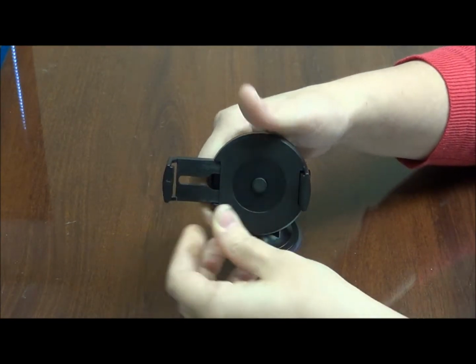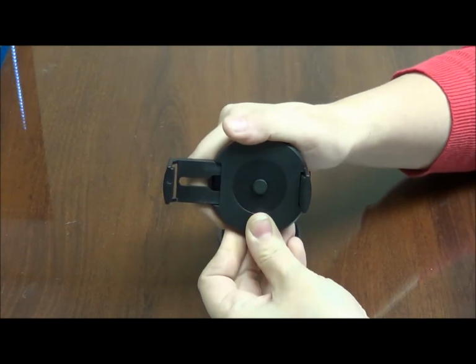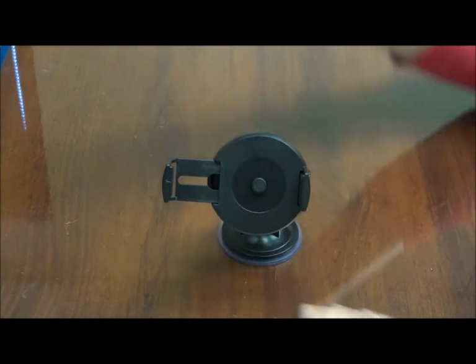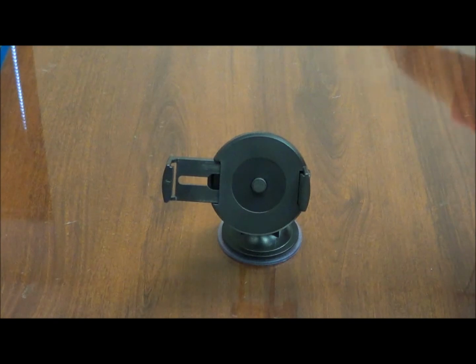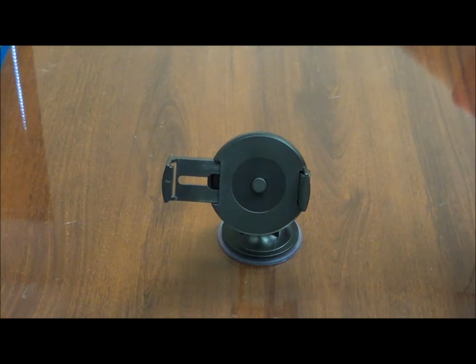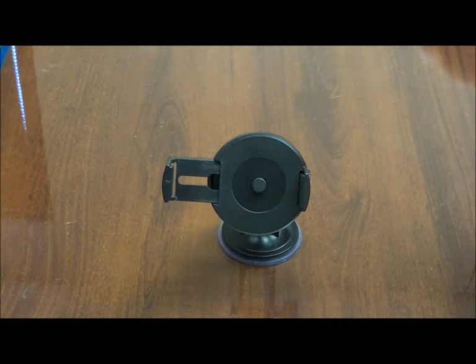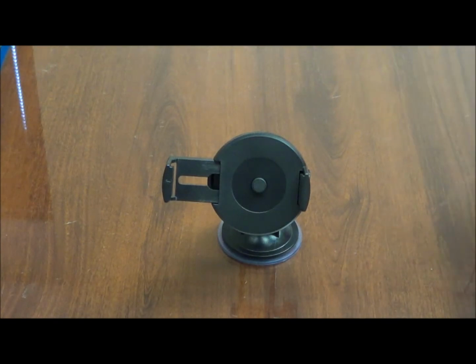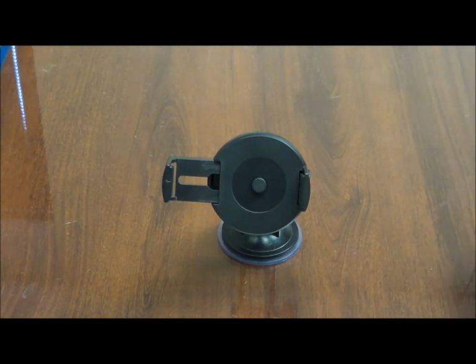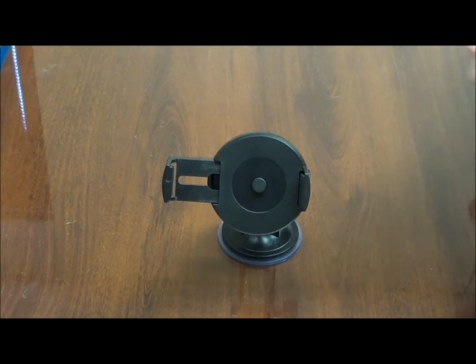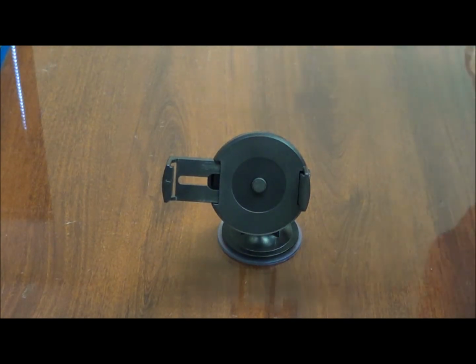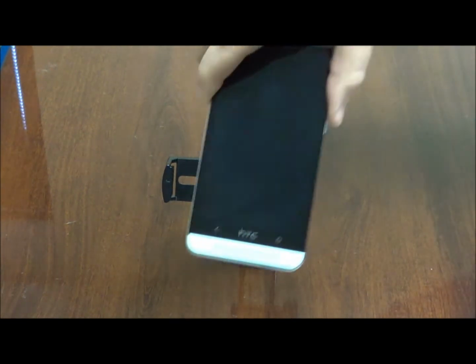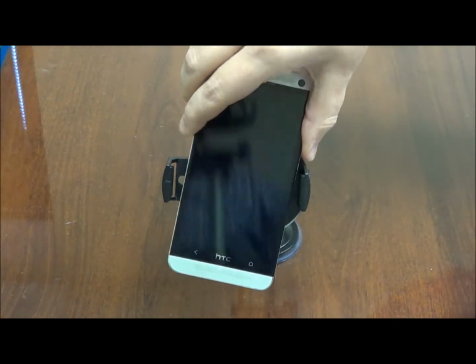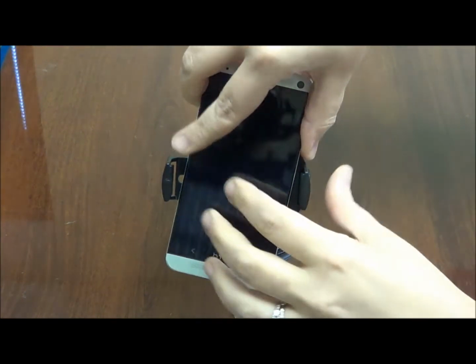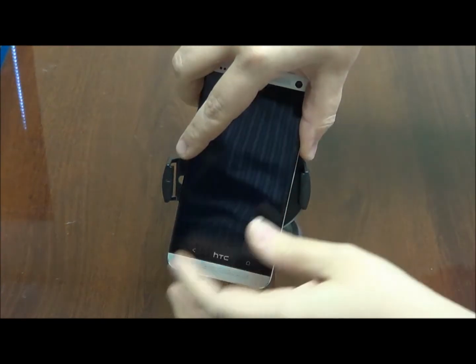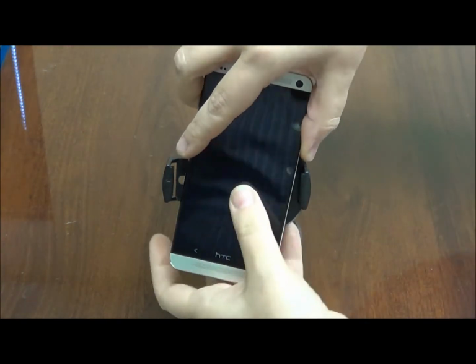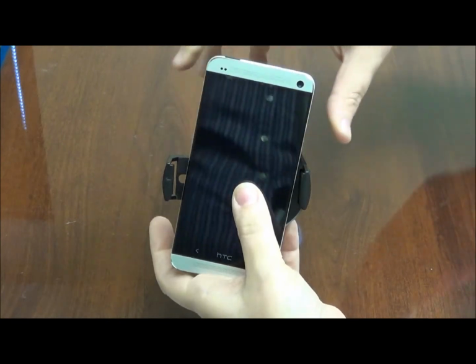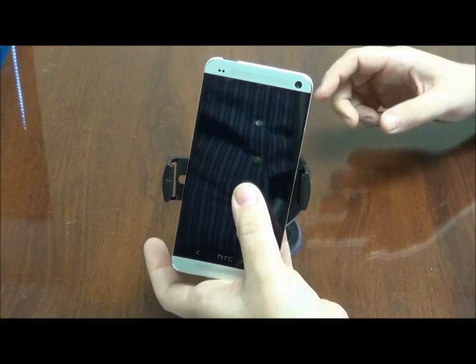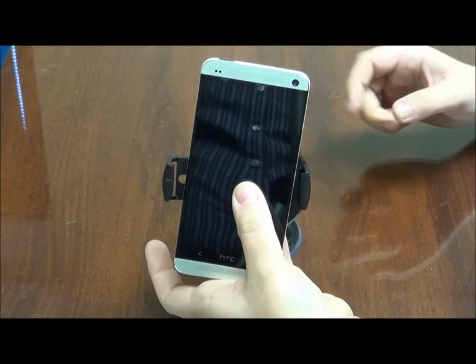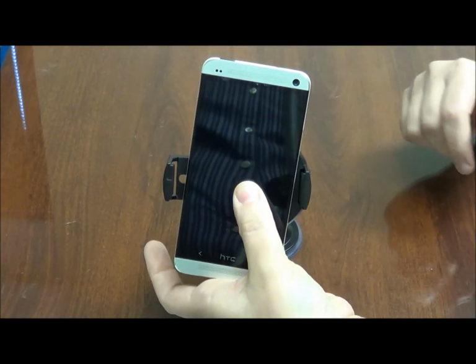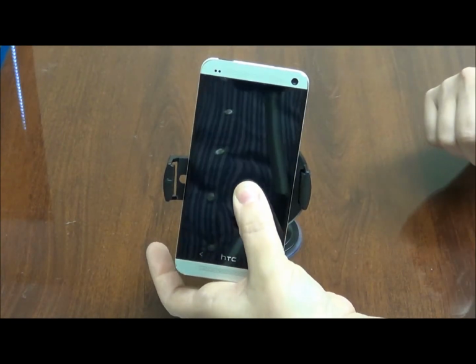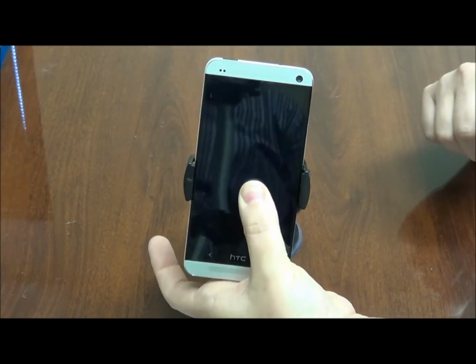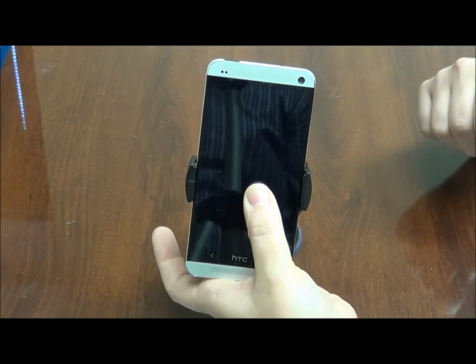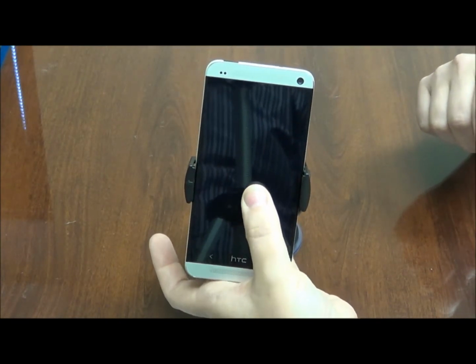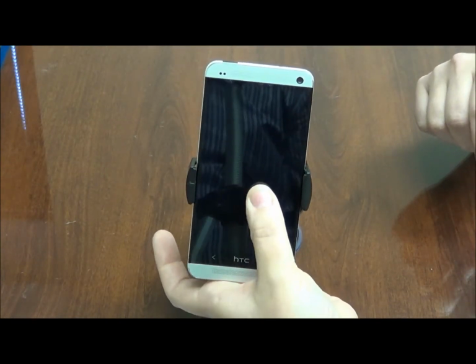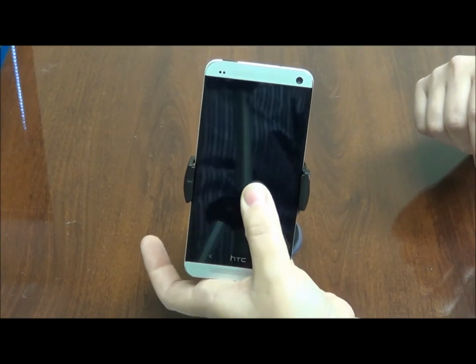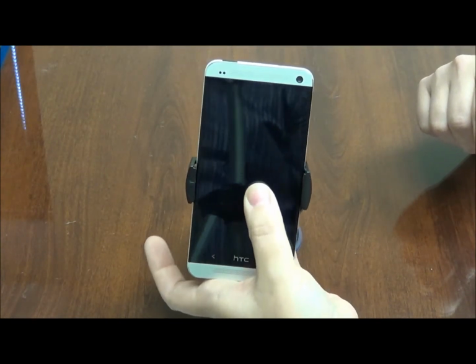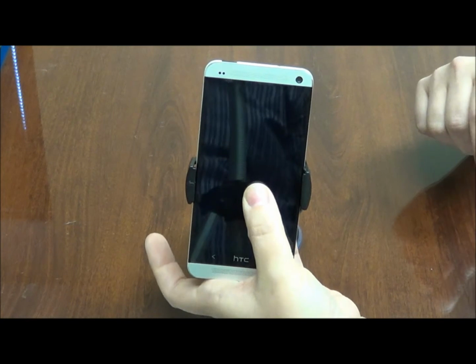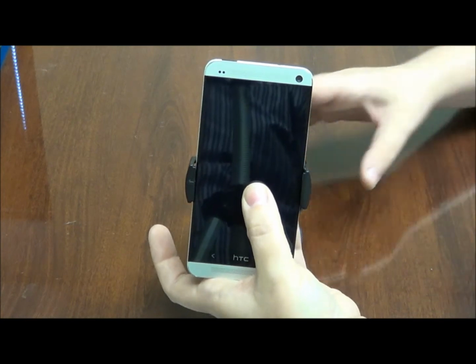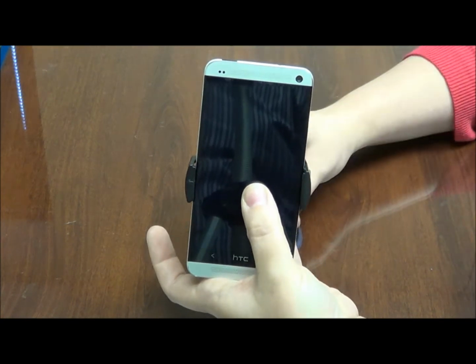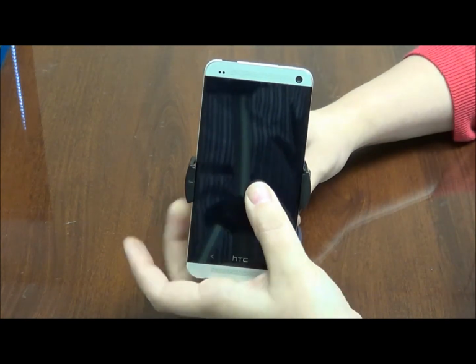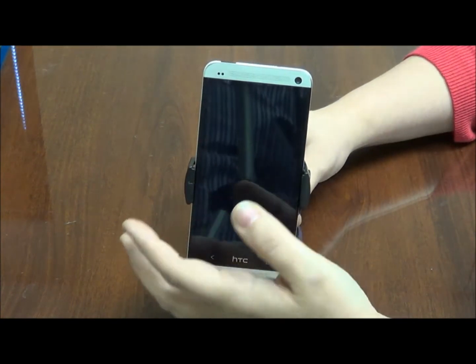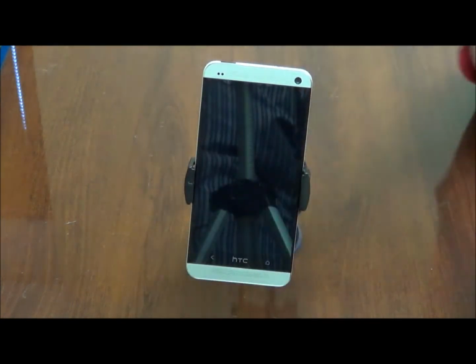Grab your device and with one simple easy touch, press down and your device will lock into place.